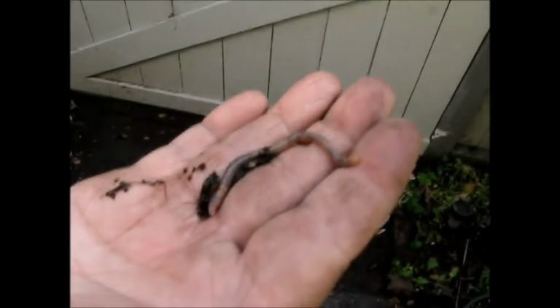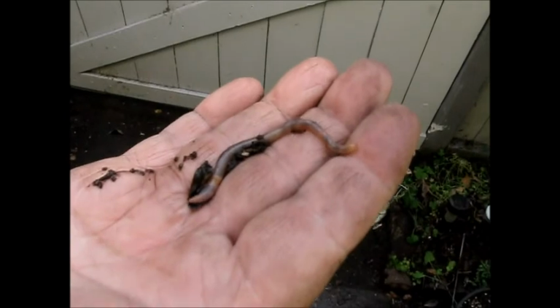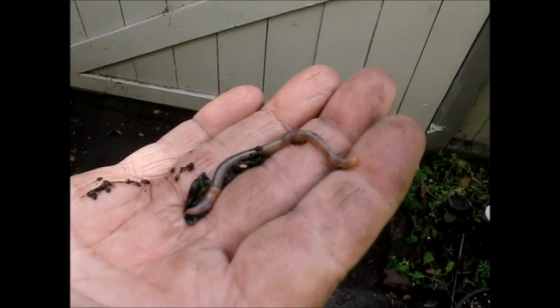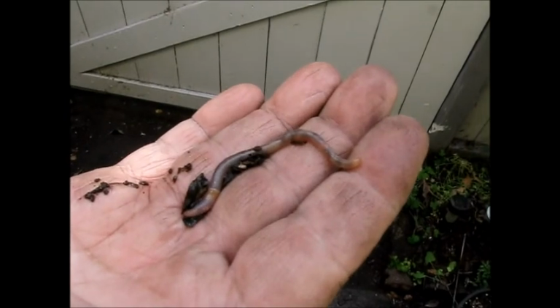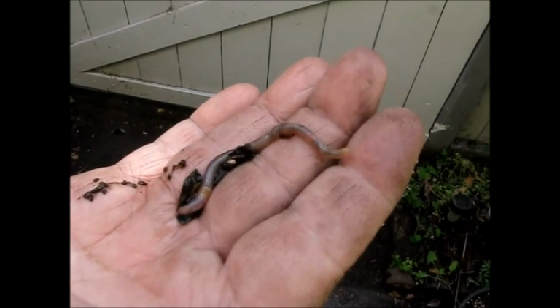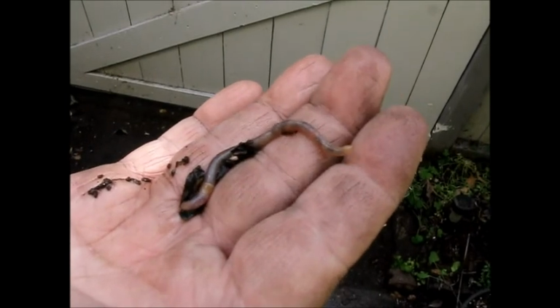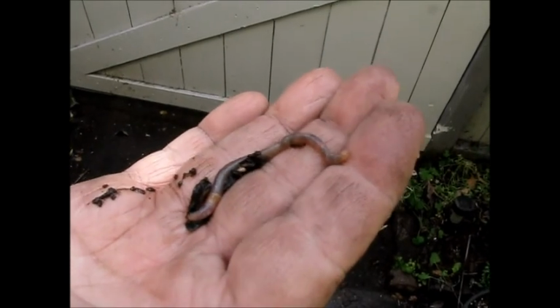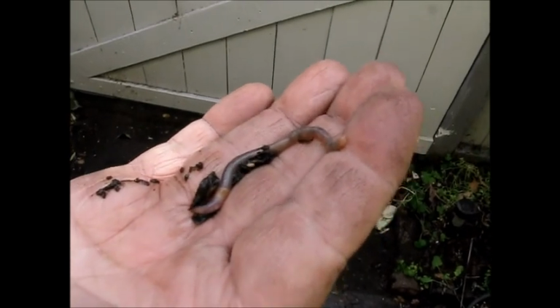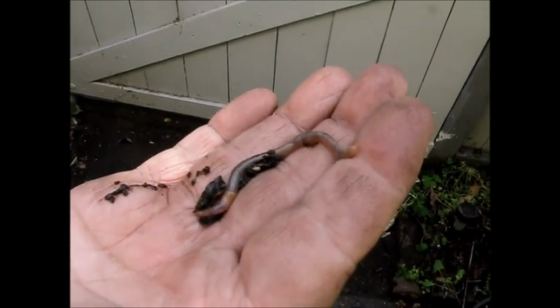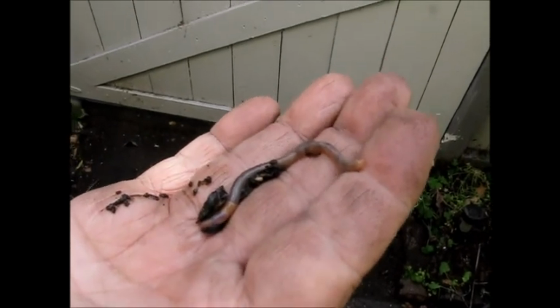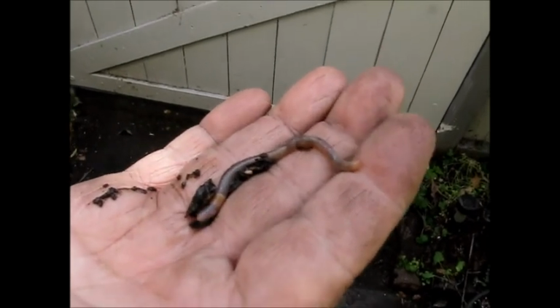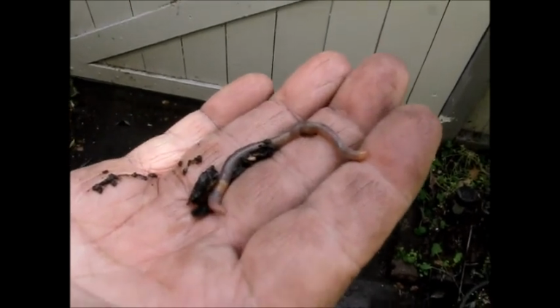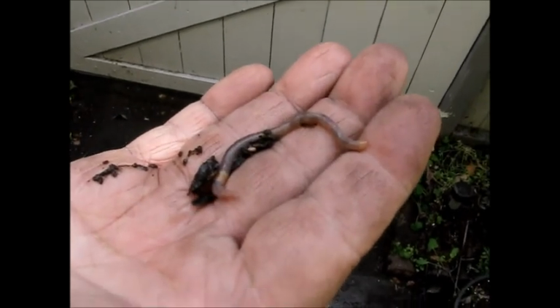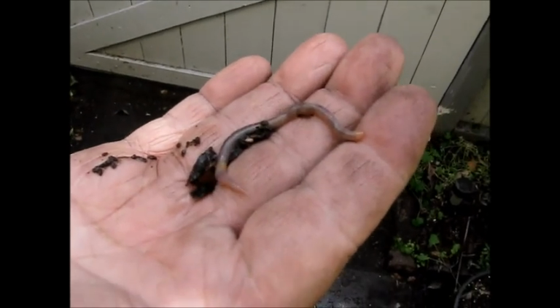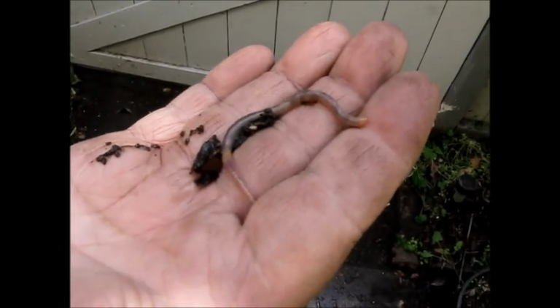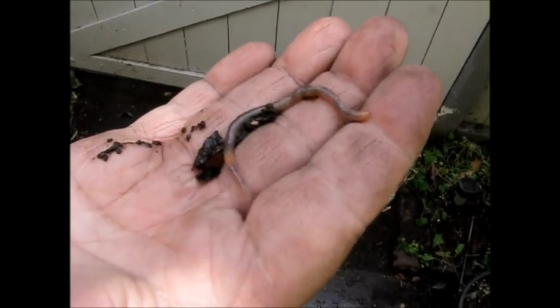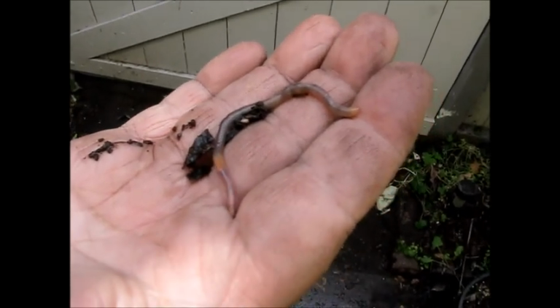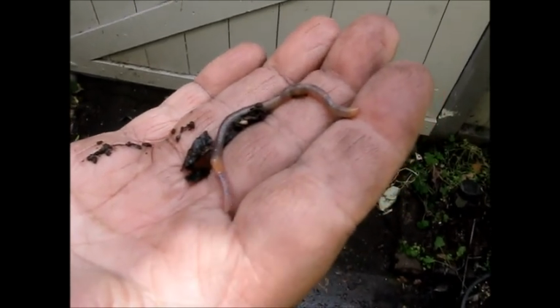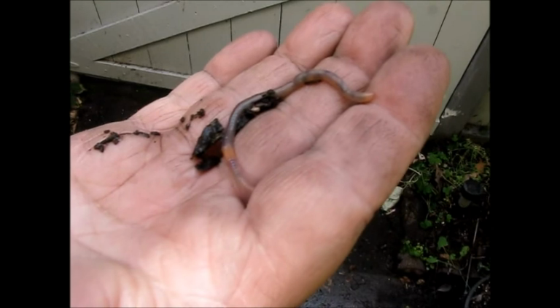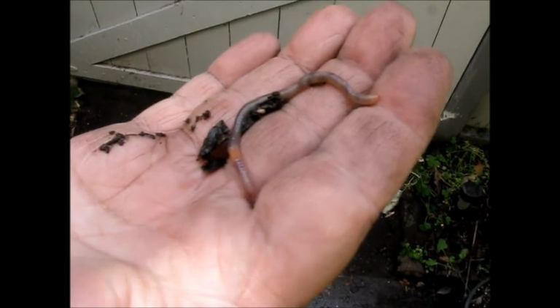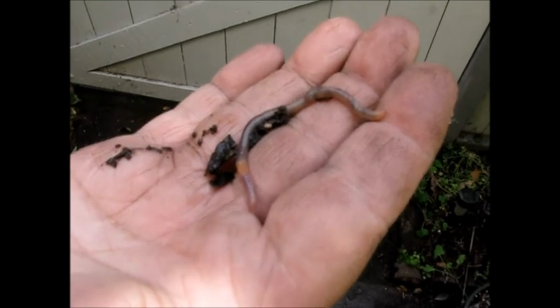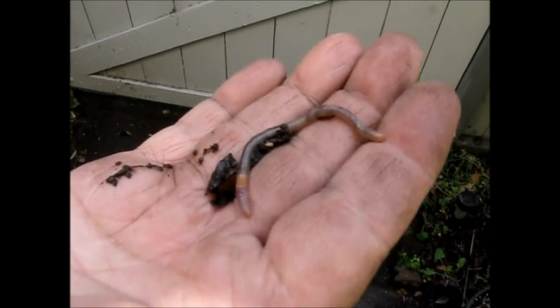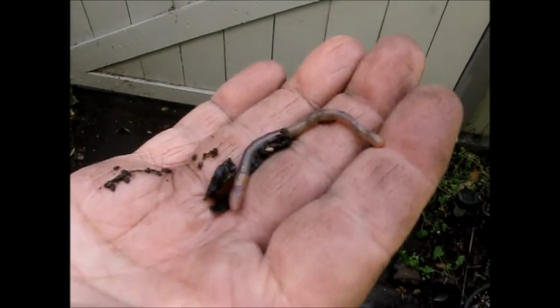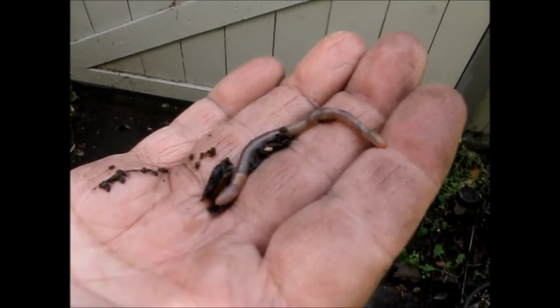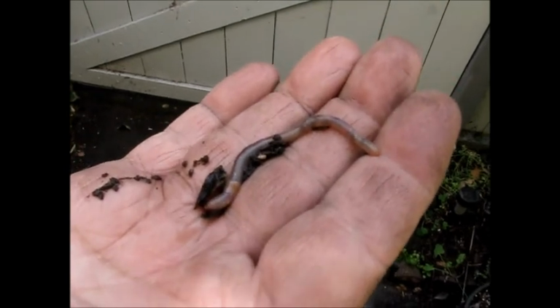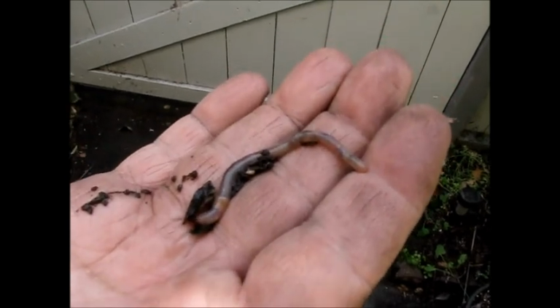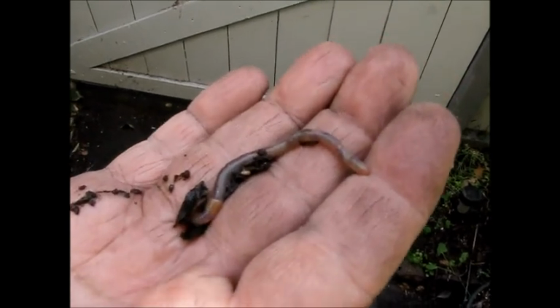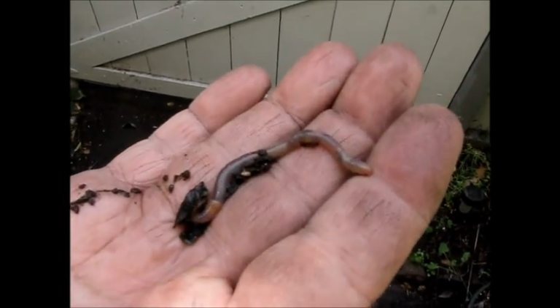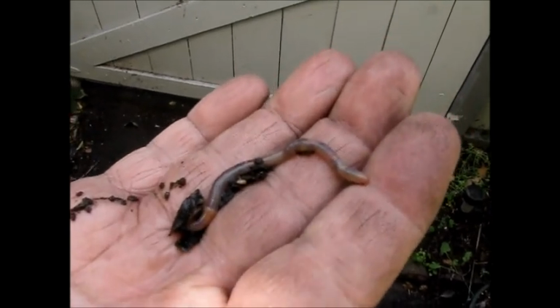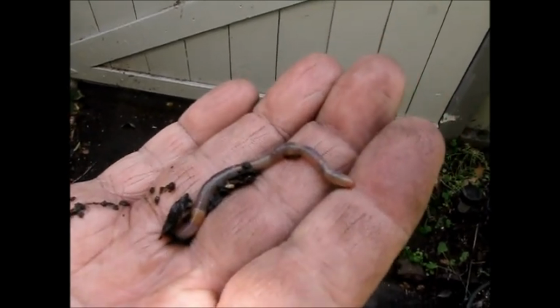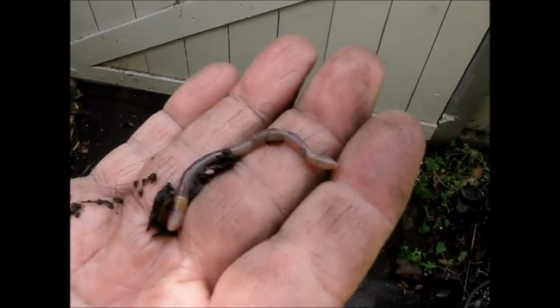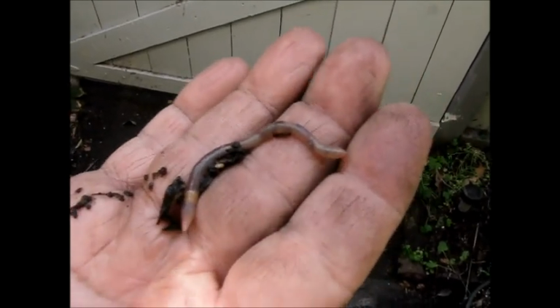So what's this? This is one of our native worms. Native from where? Native from here. Here where? This is the earthworm from Escondido, California.